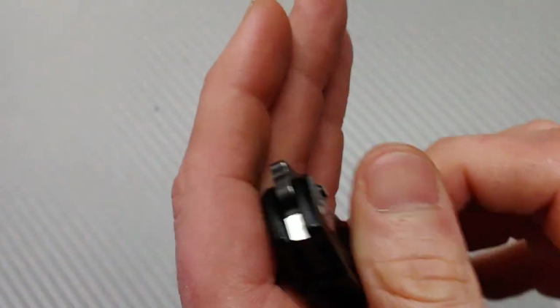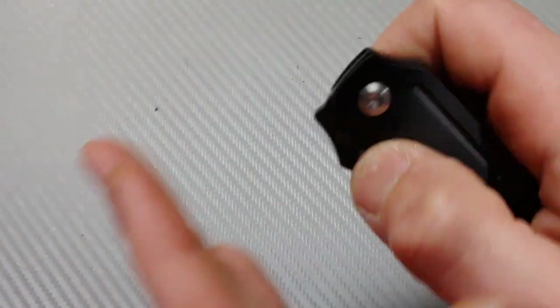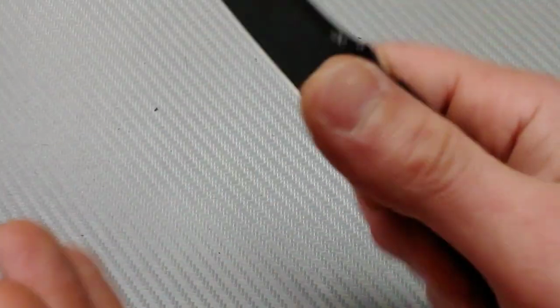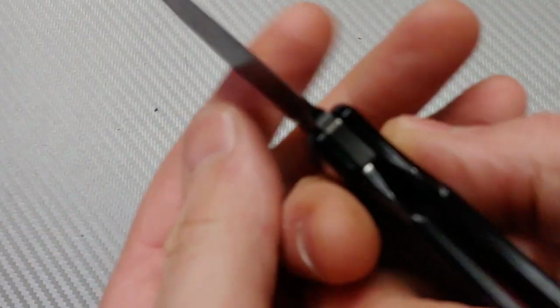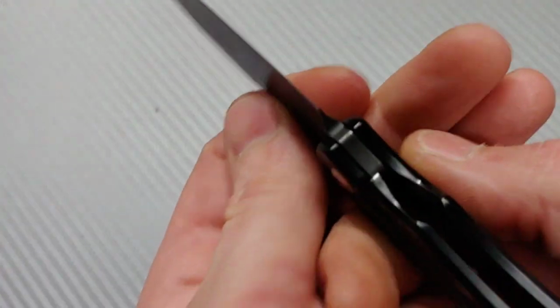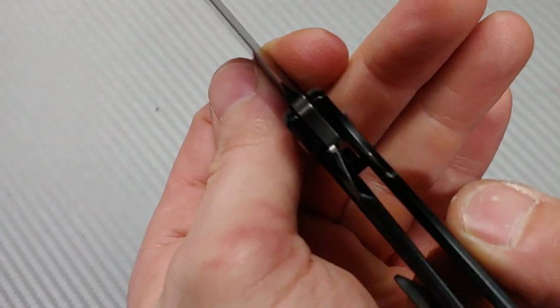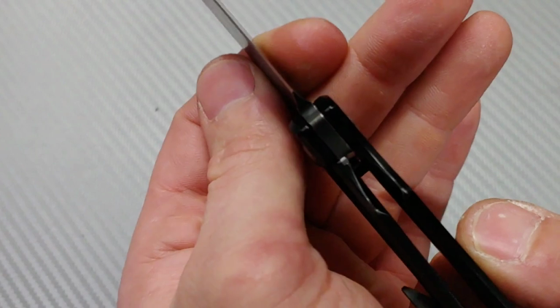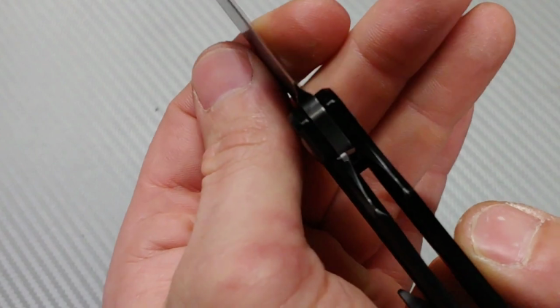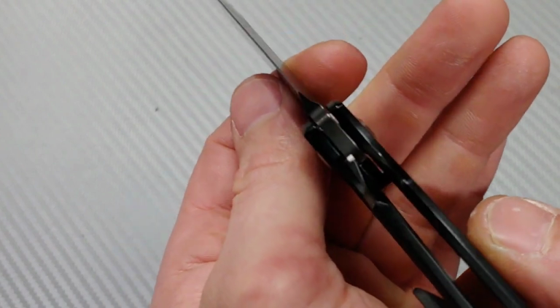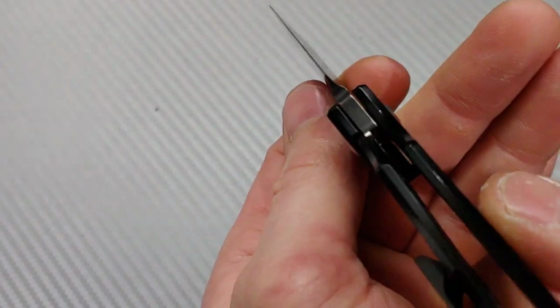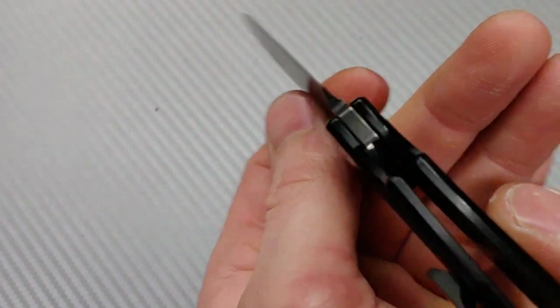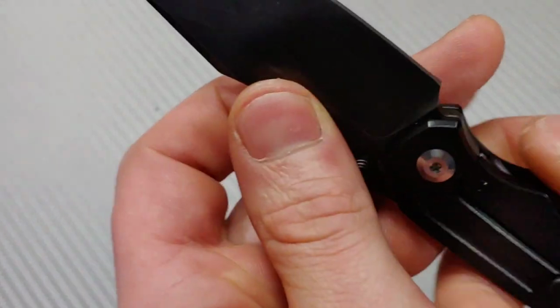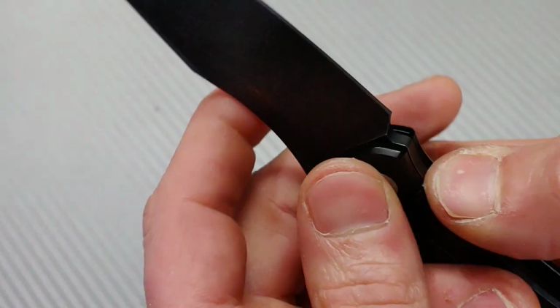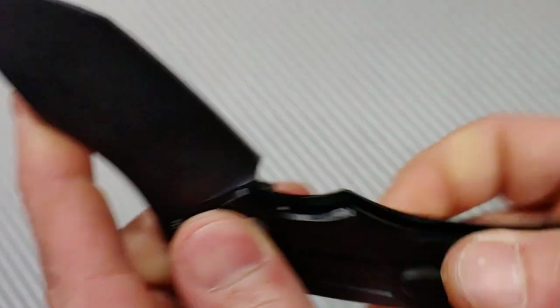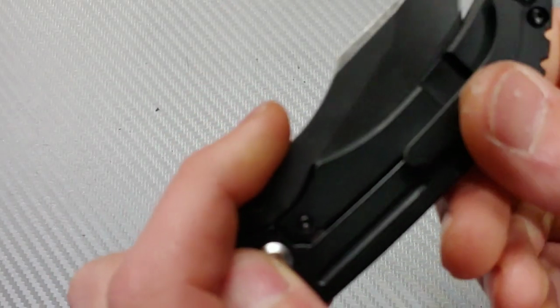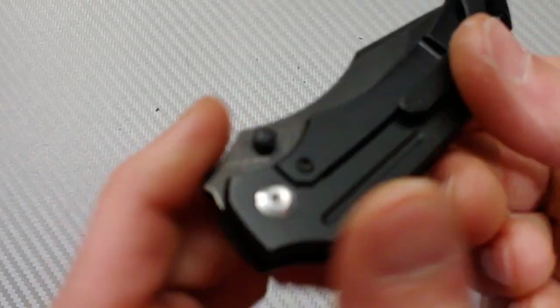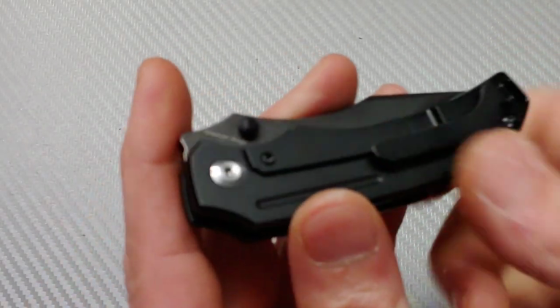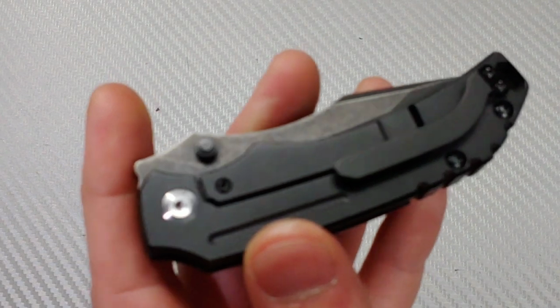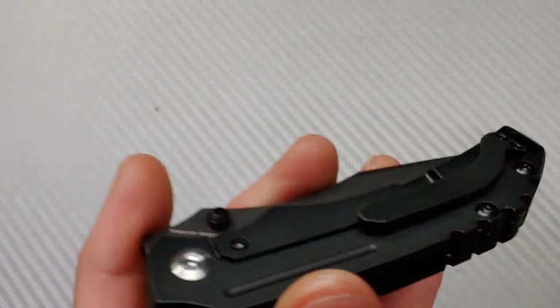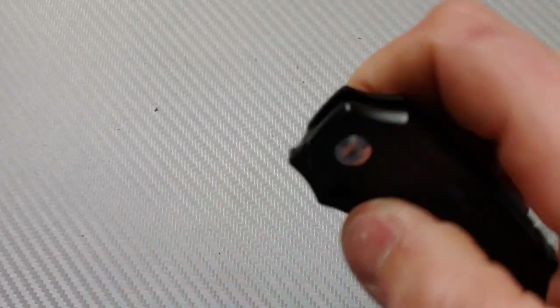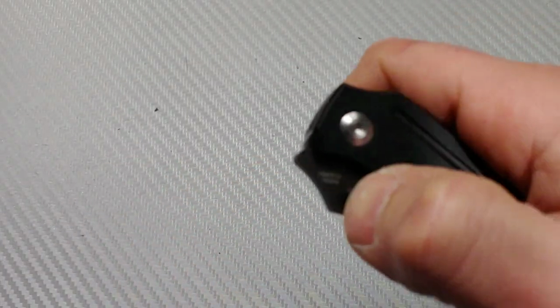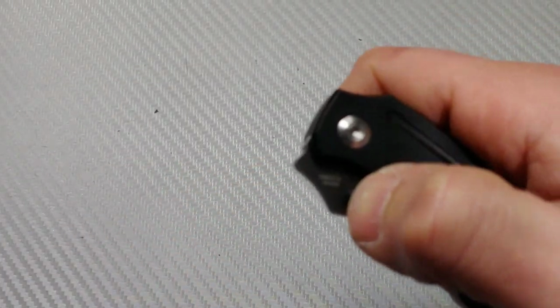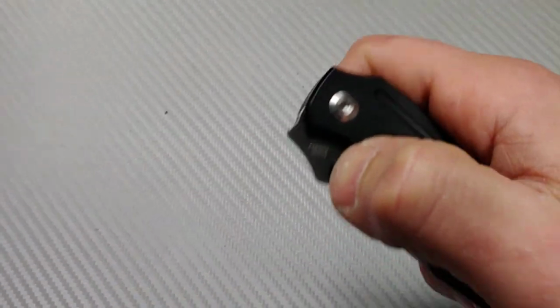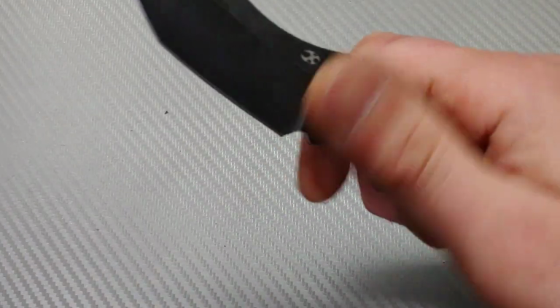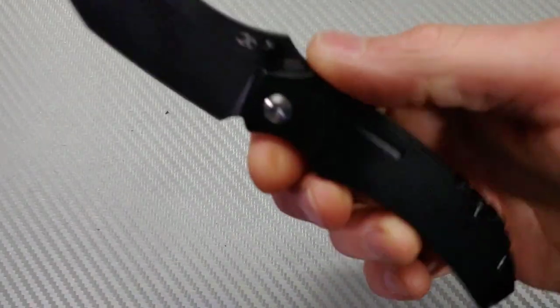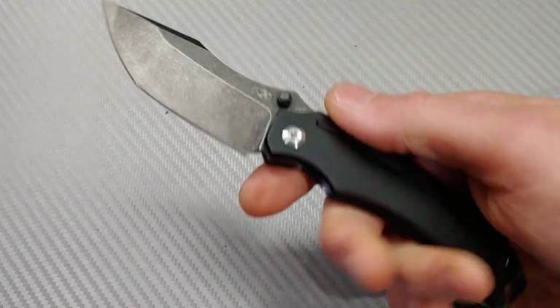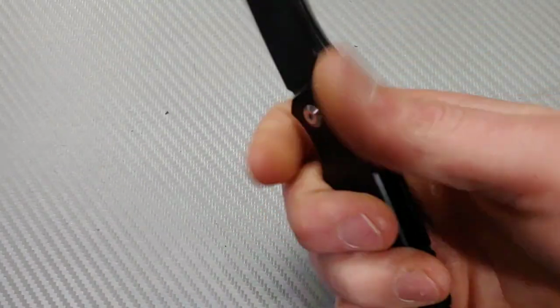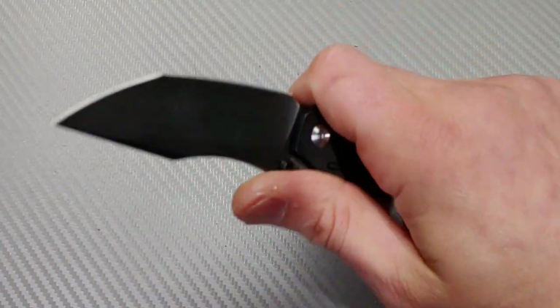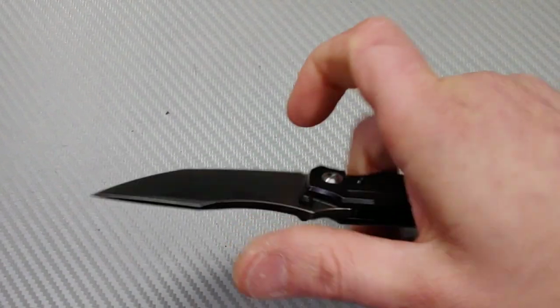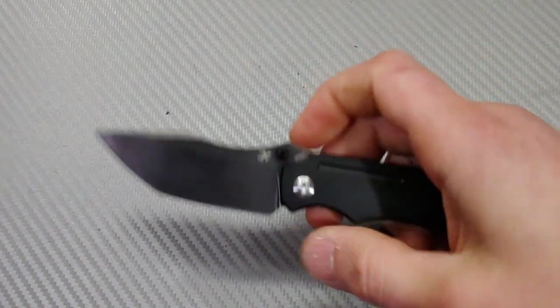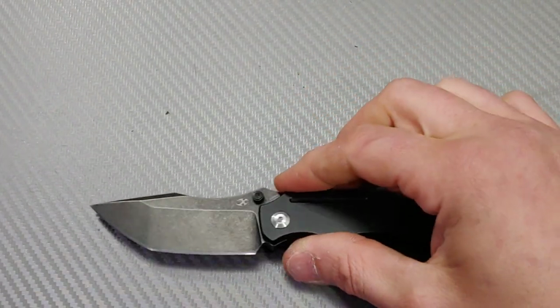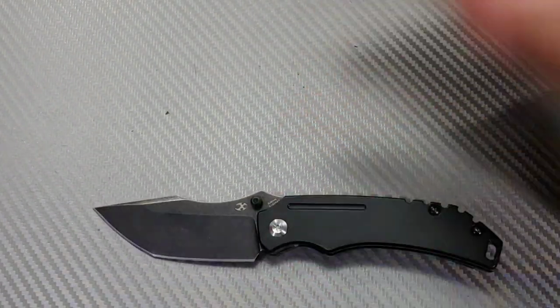The lock geometry is really good — it locks up extremely solid. I've checked it multiple times and the lock face geometry looks really good. I can see it's locked up very well. Very impressed with that.